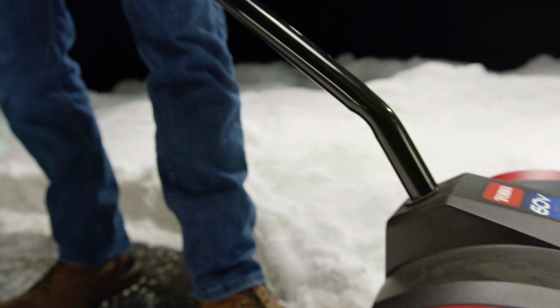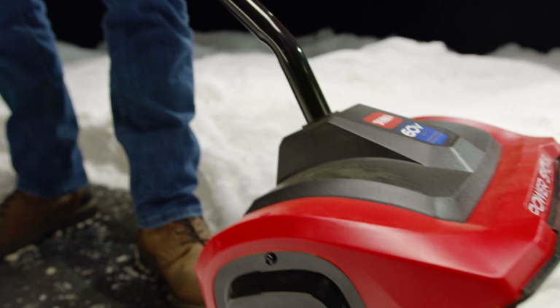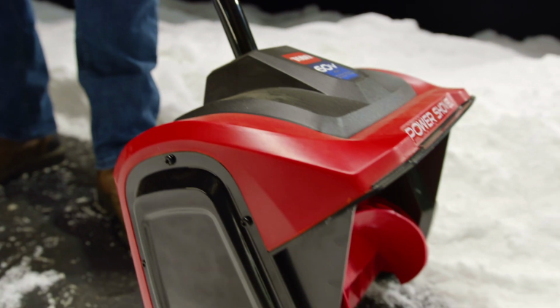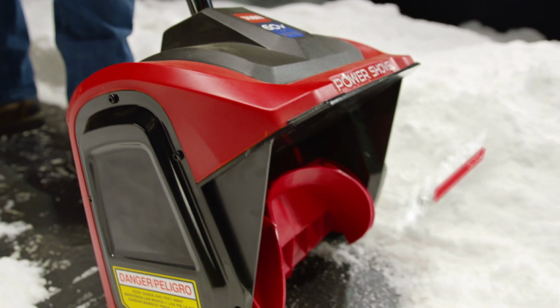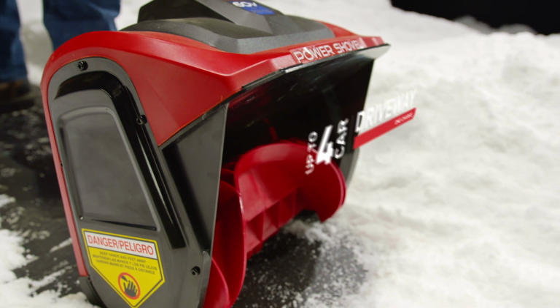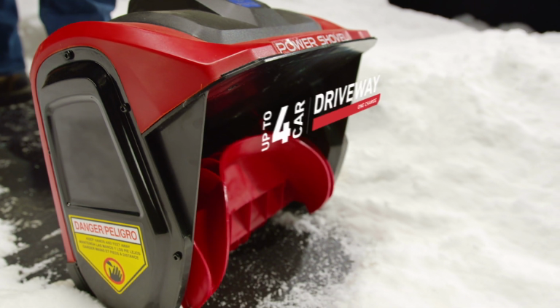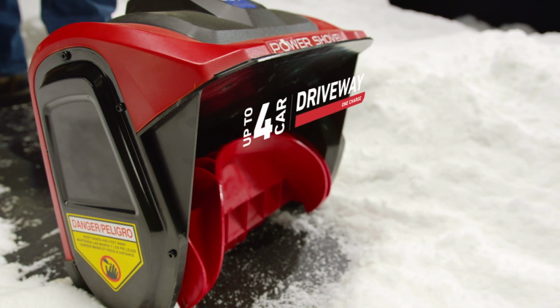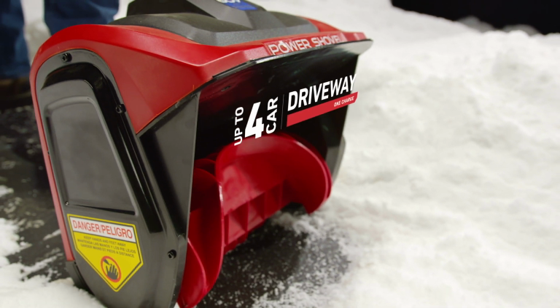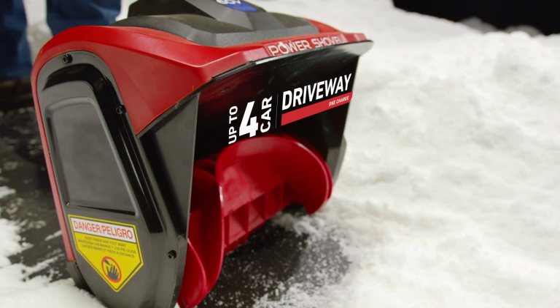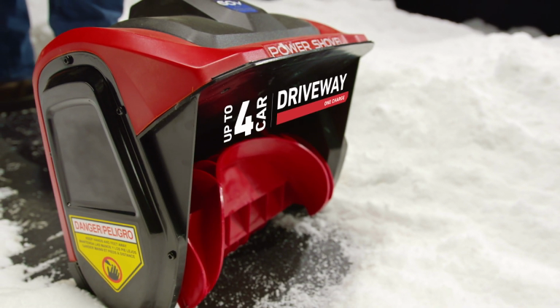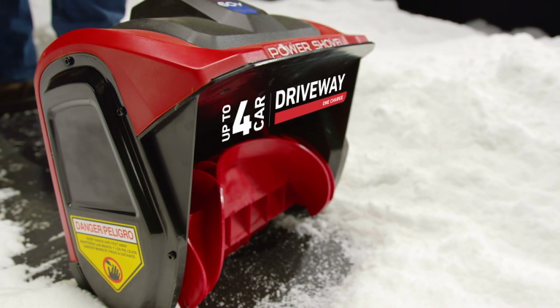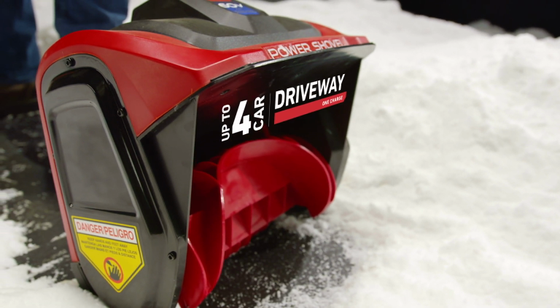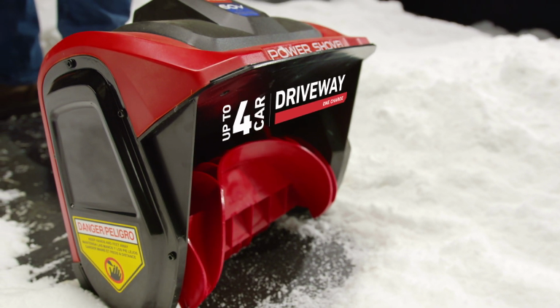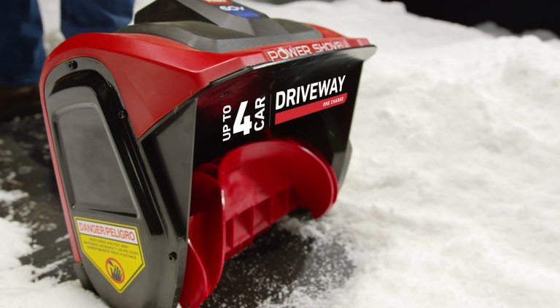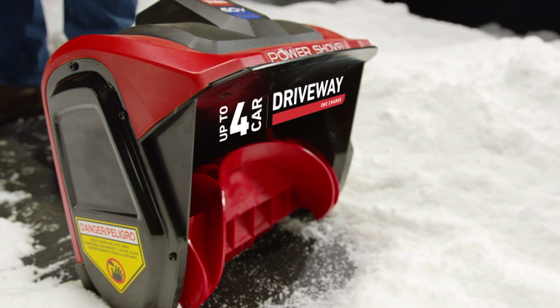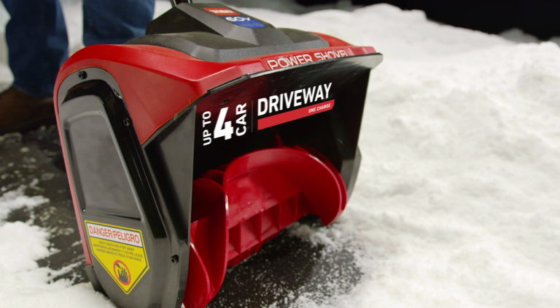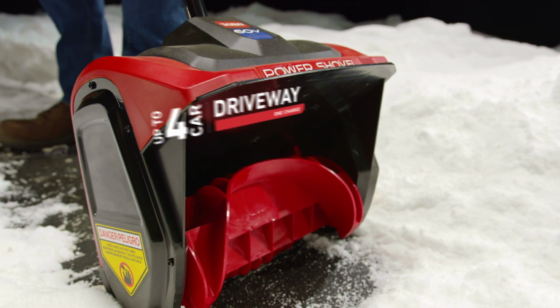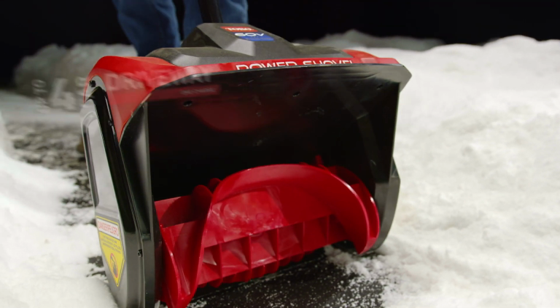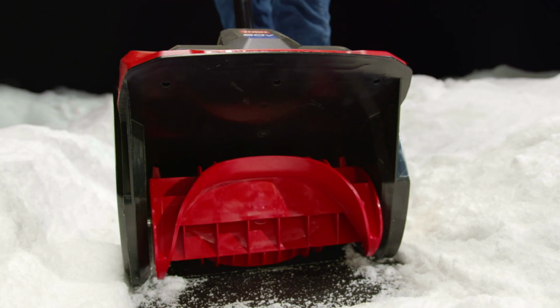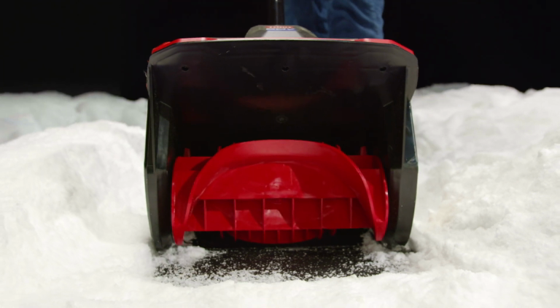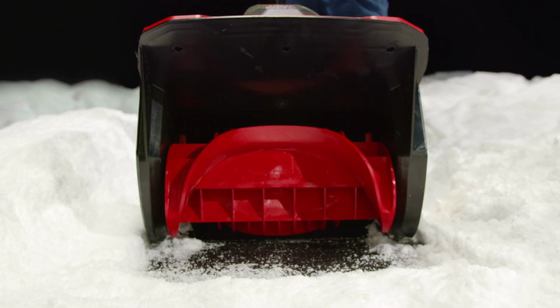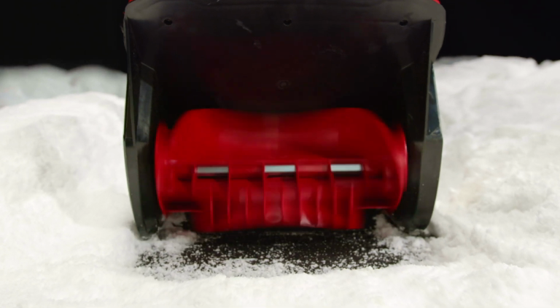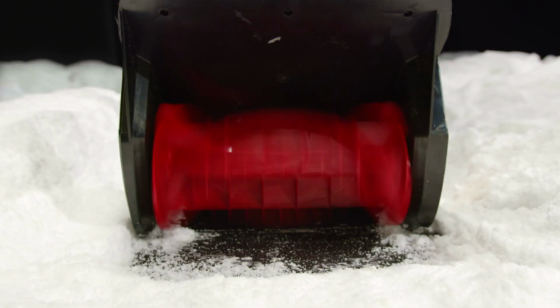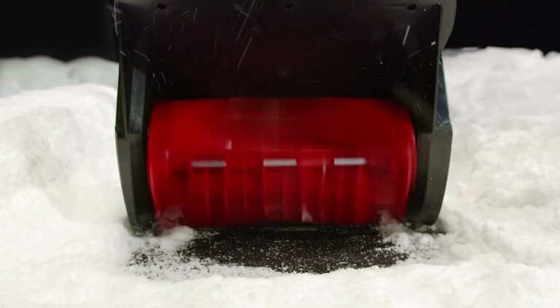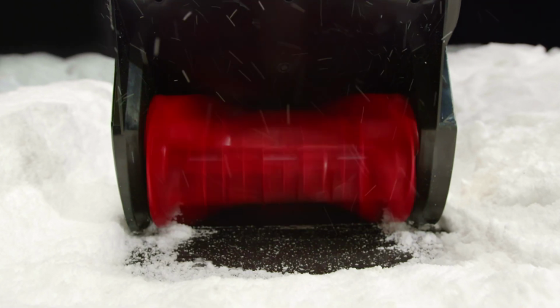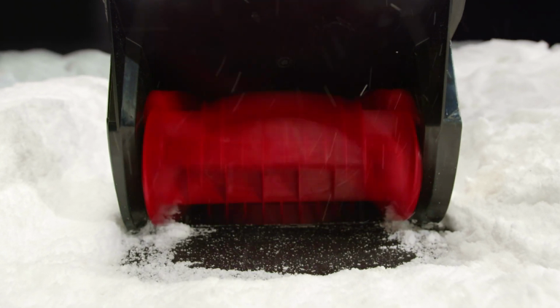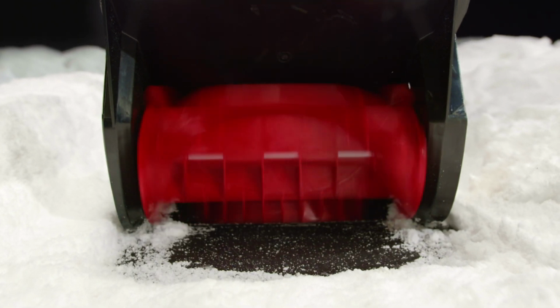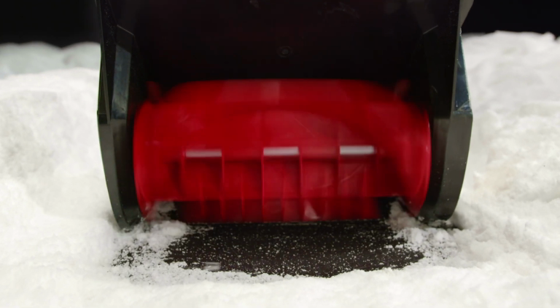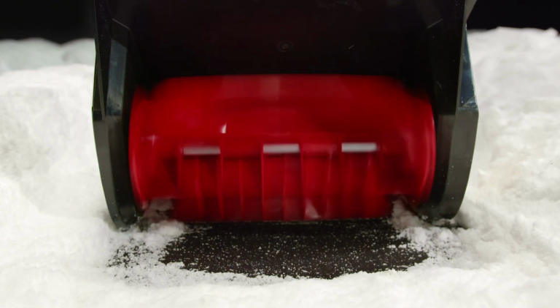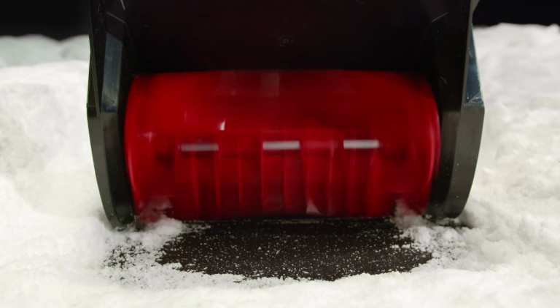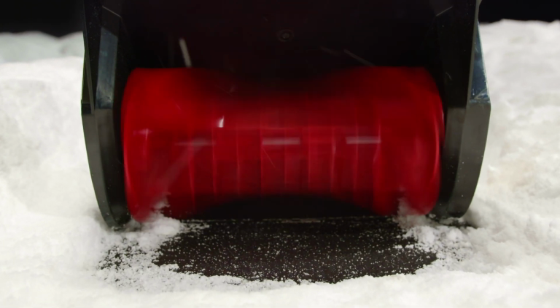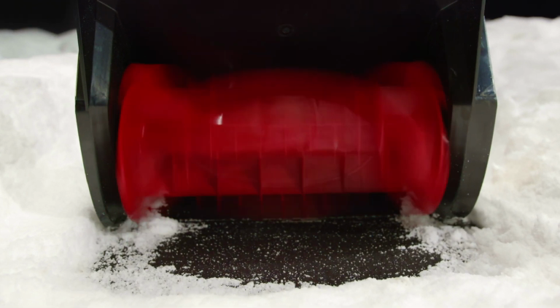You've got the ability to clear decks, steps, patios, and walkways all the way up to a four-car driveway on a single charge. You've got the simplest way to finally say sayonara to that pain in the butt and back hand shovel.